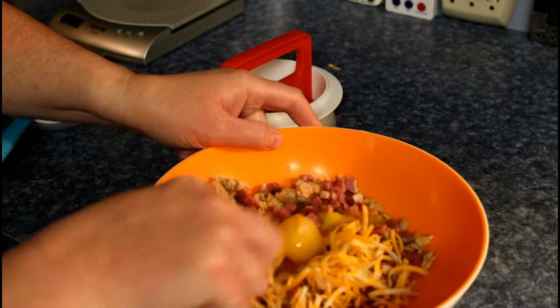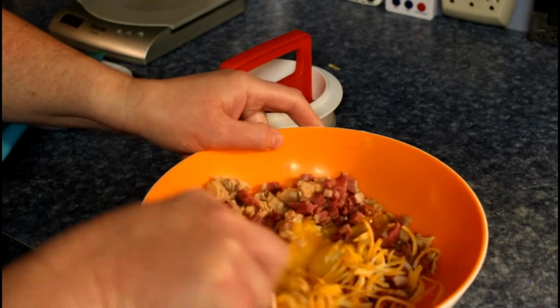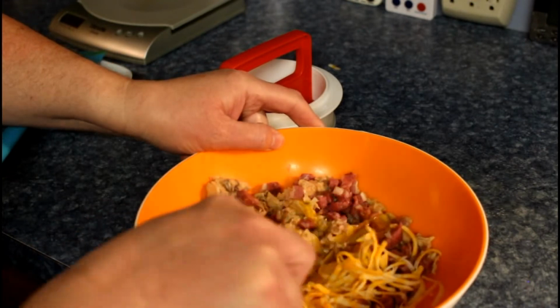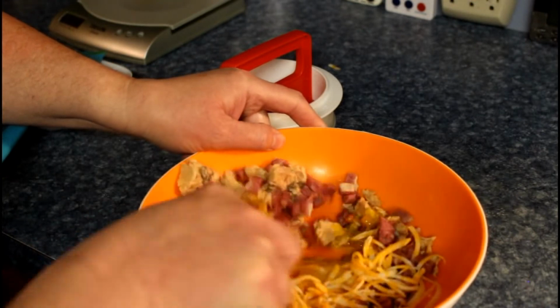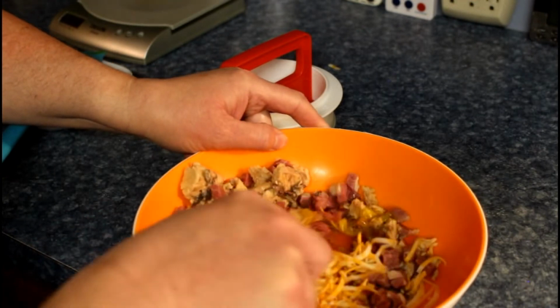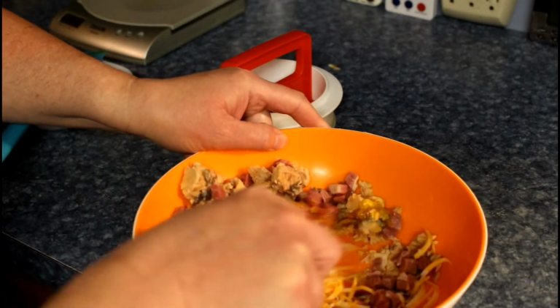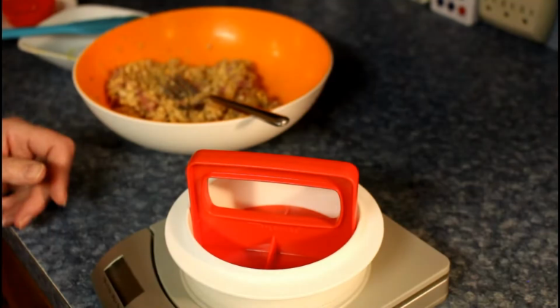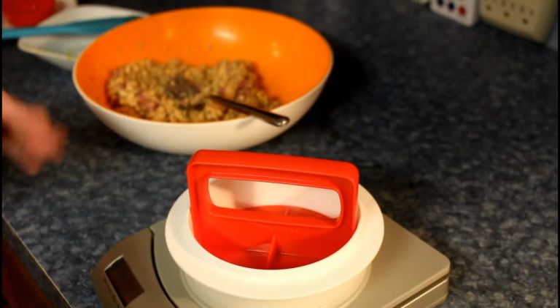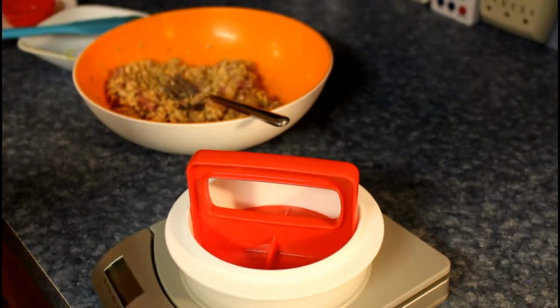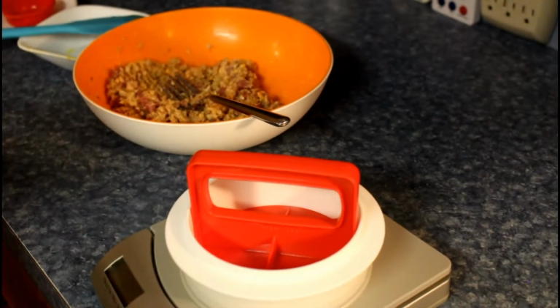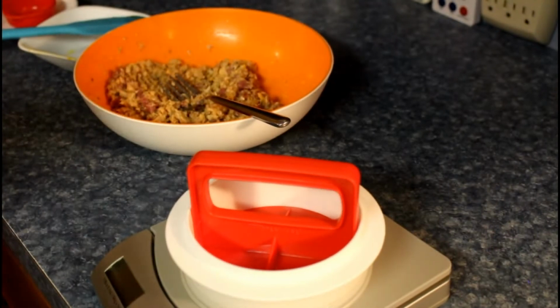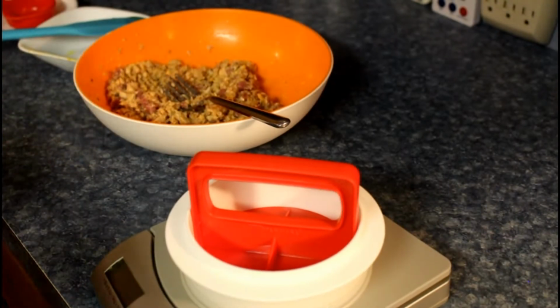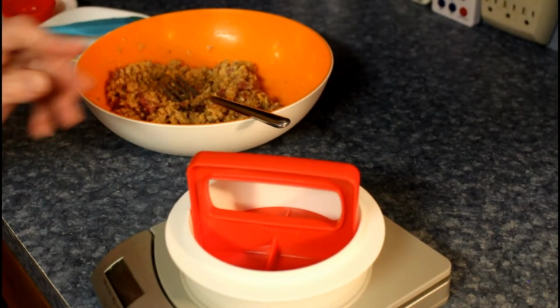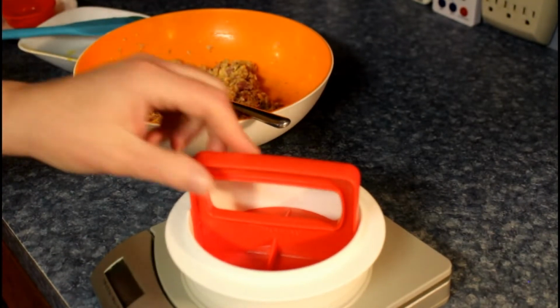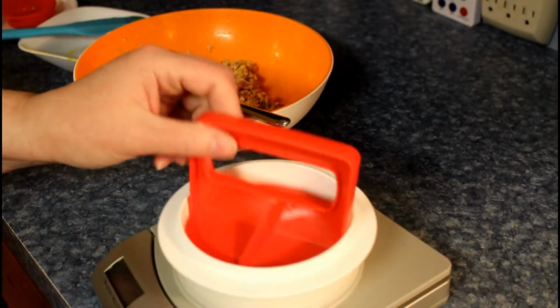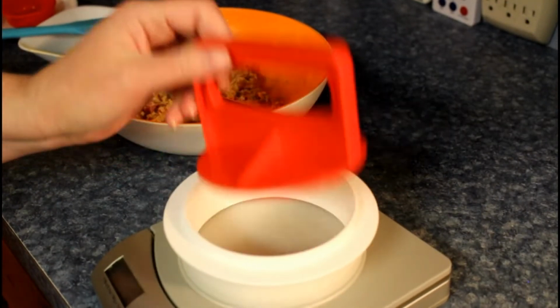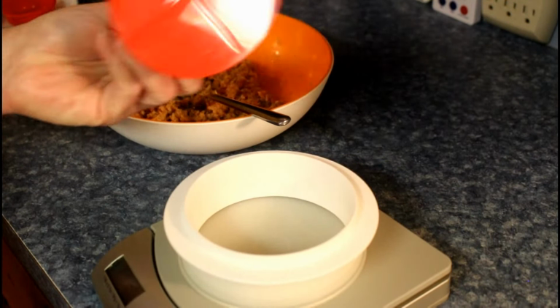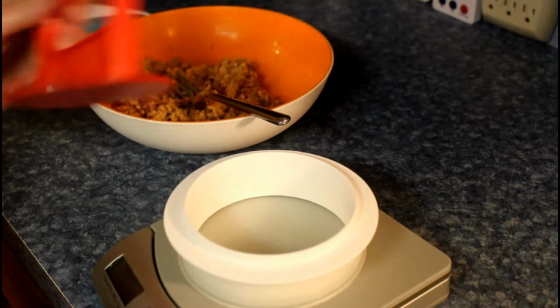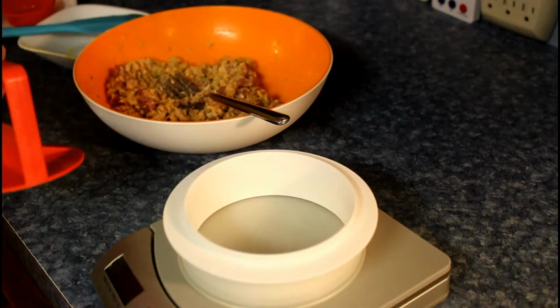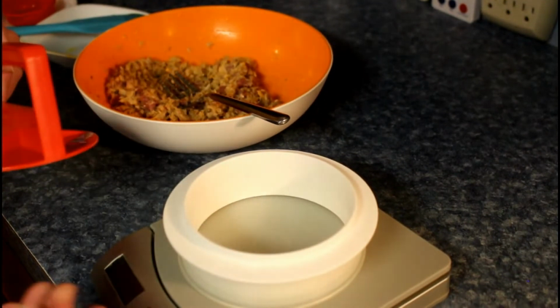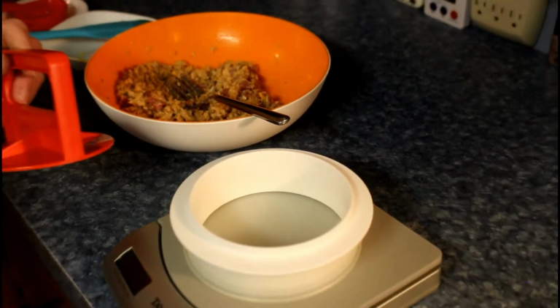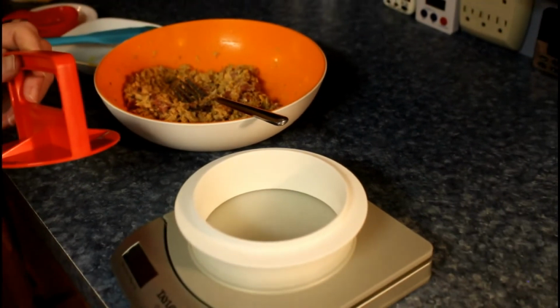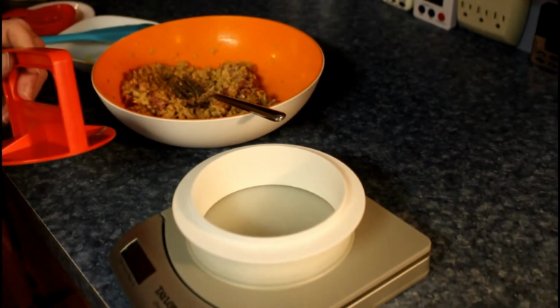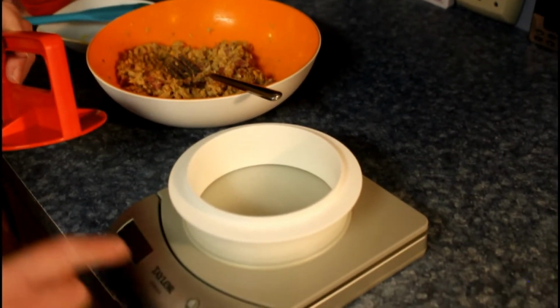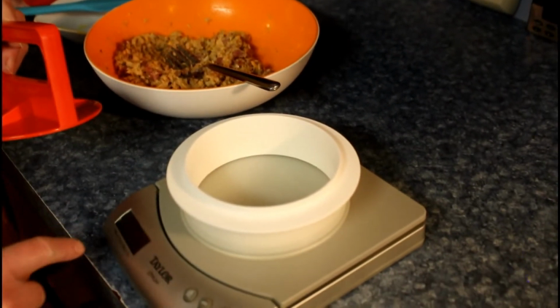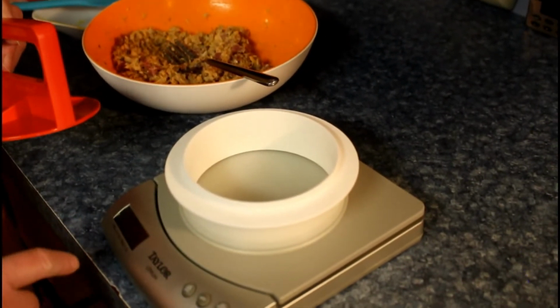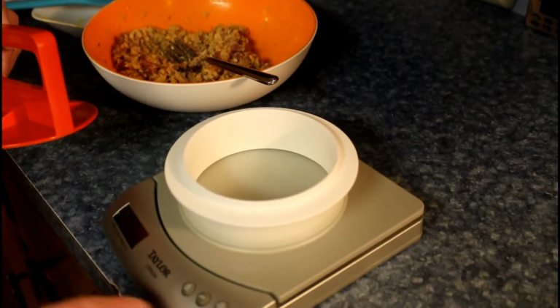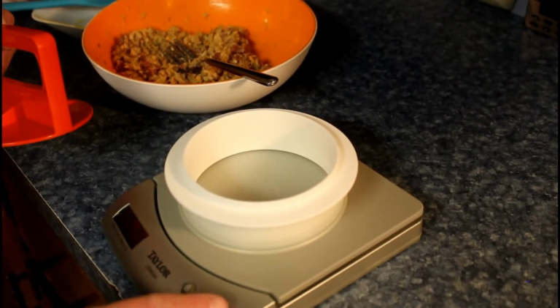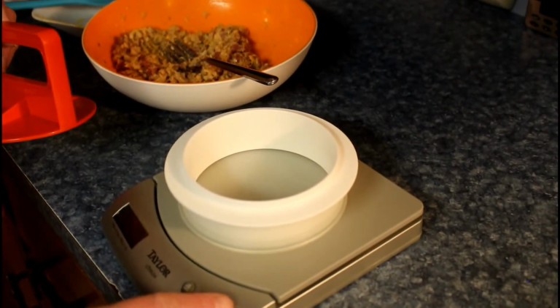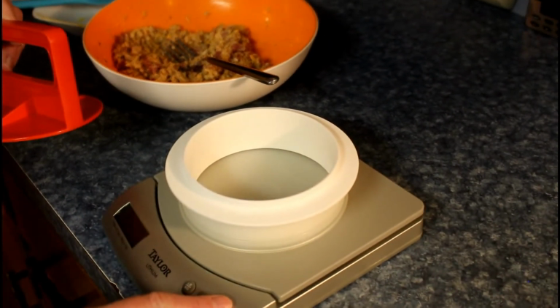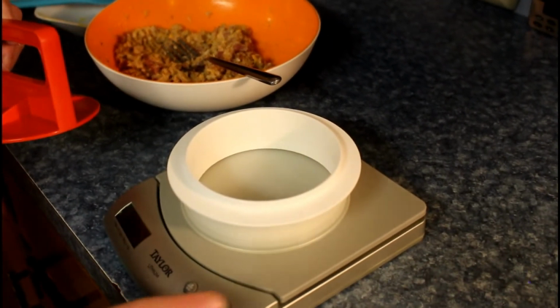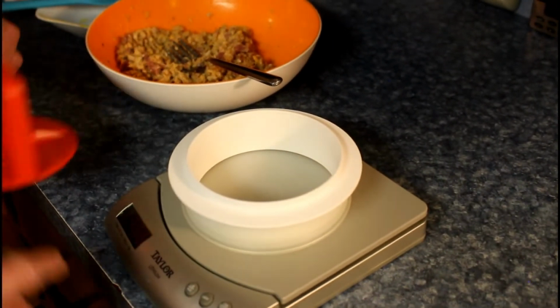Just mix it all up. We're going to be using our burger press and a scale — a squishy squishy. You betcha.